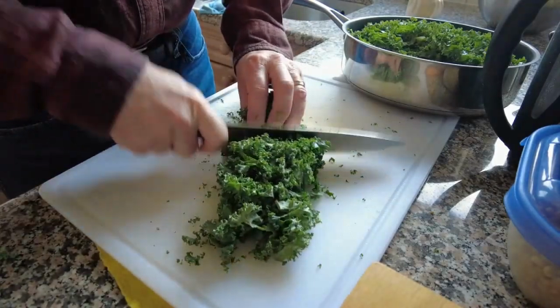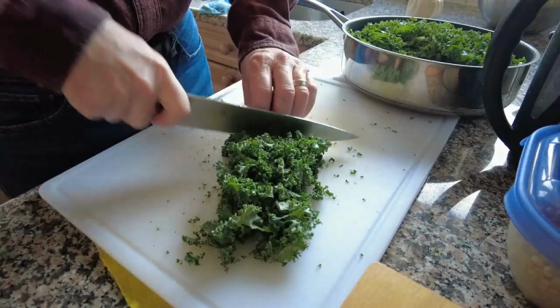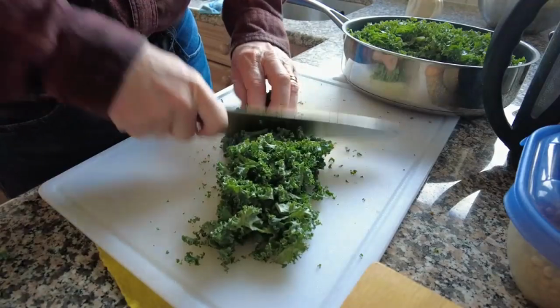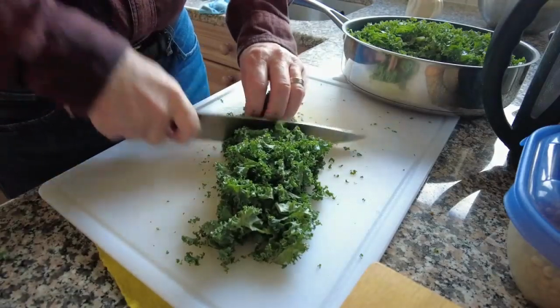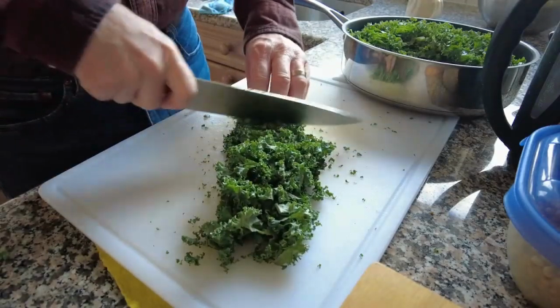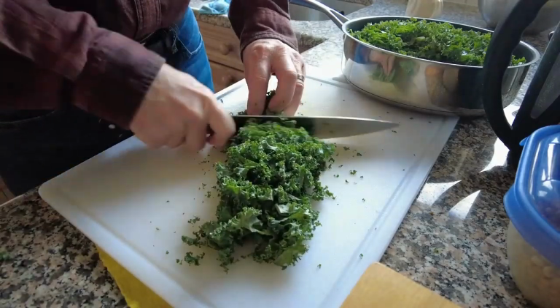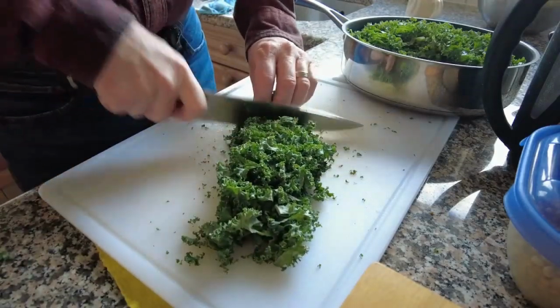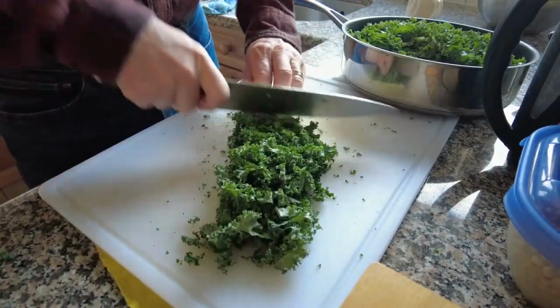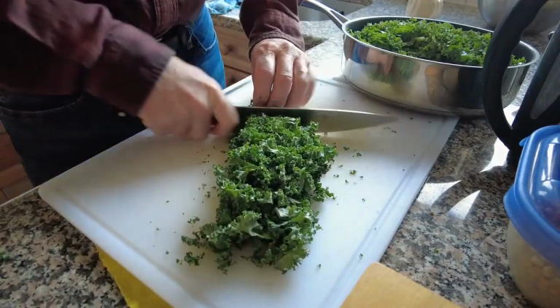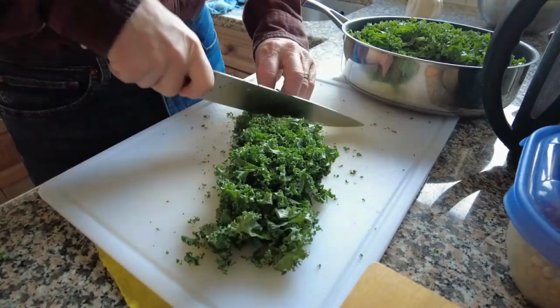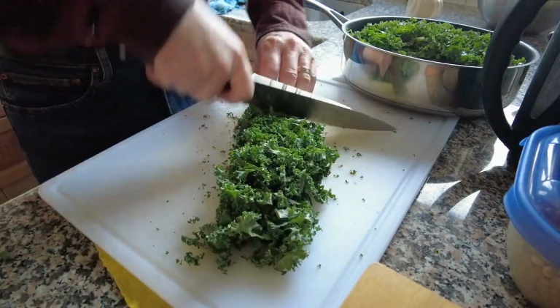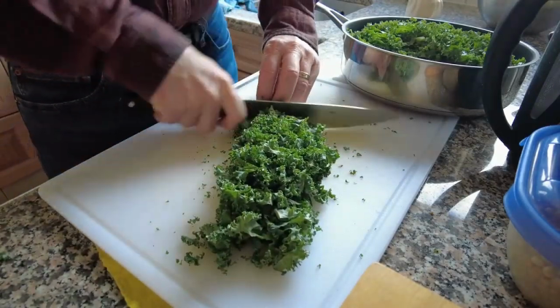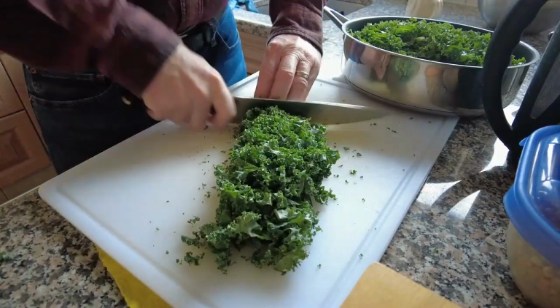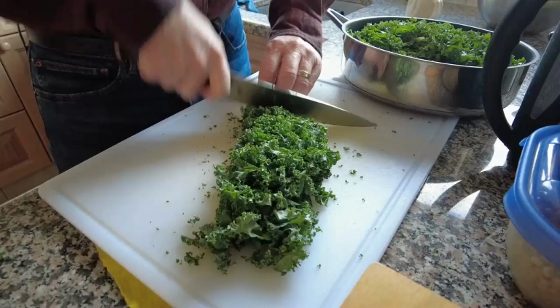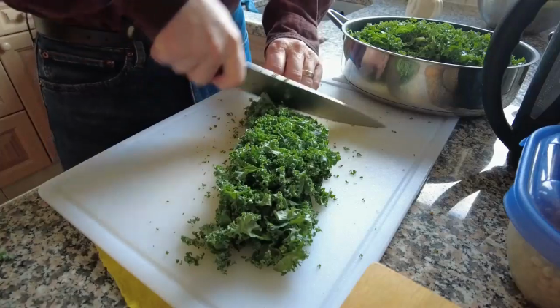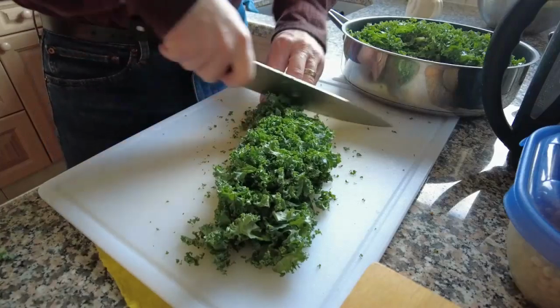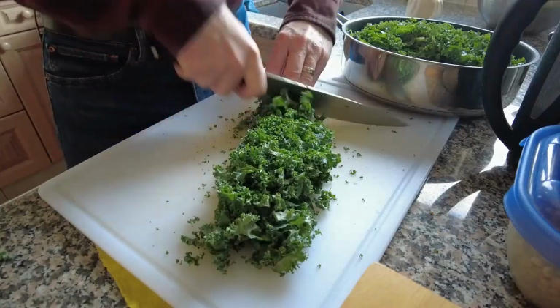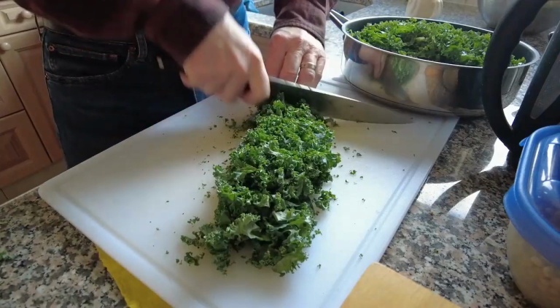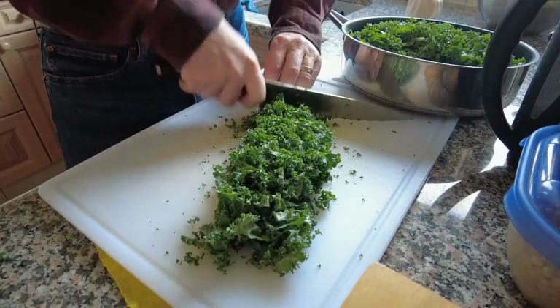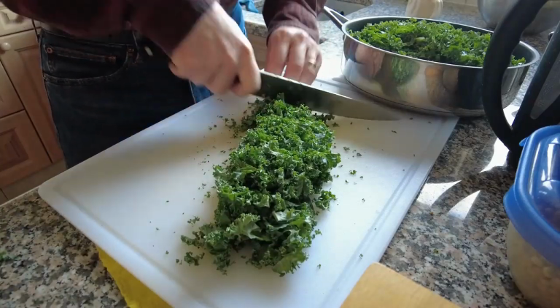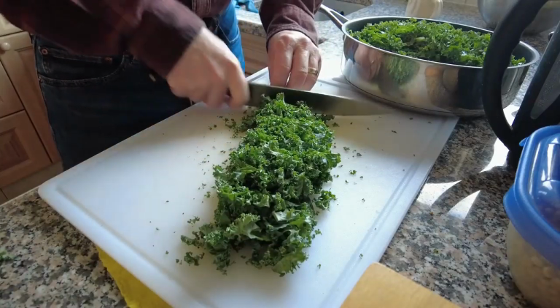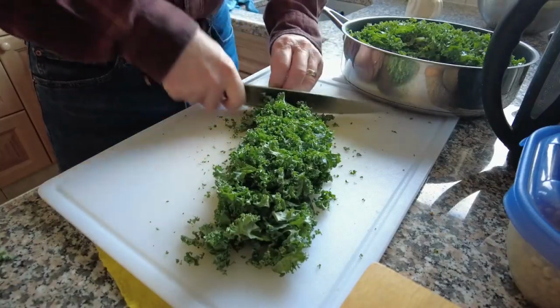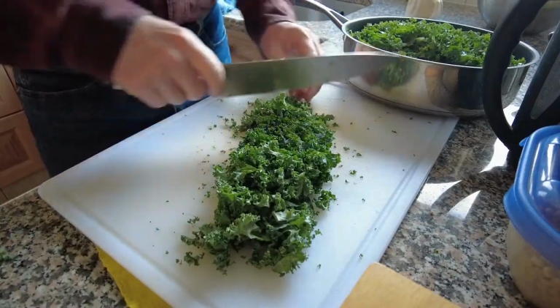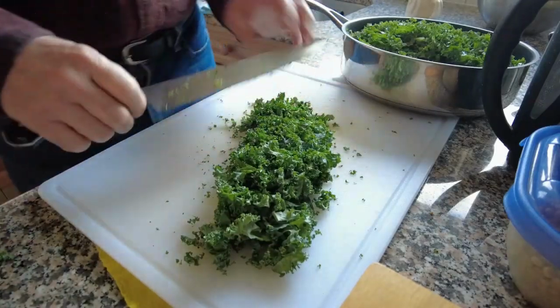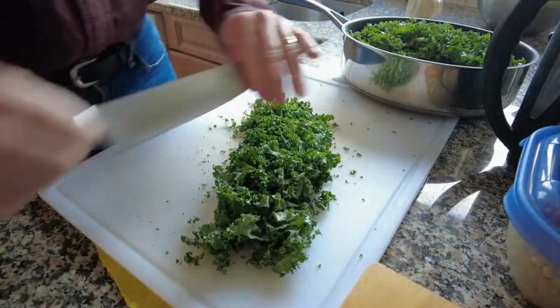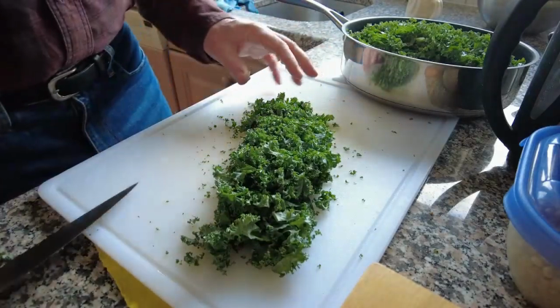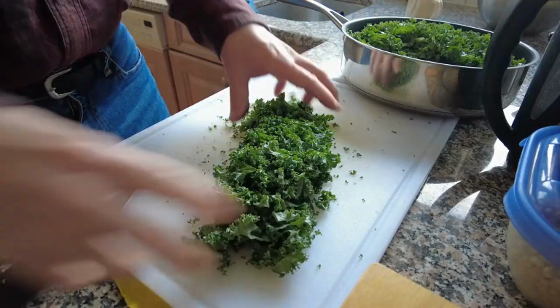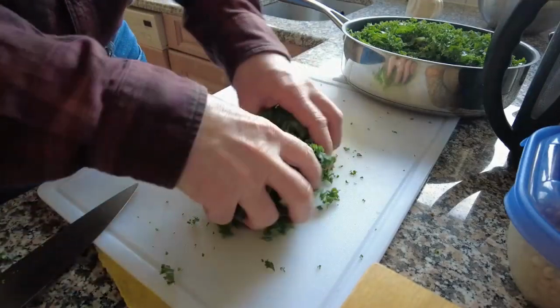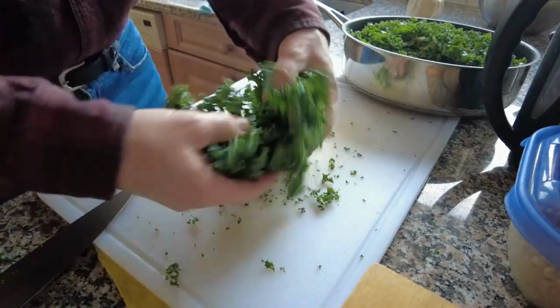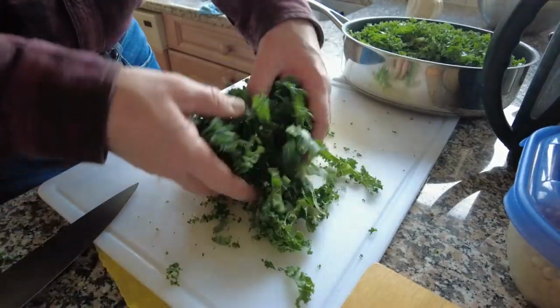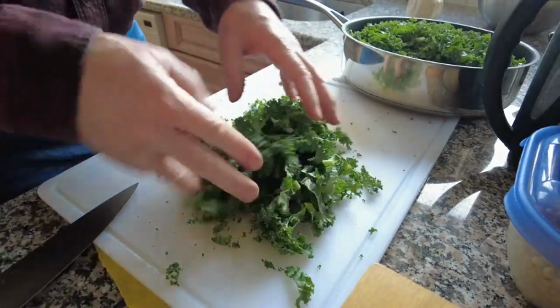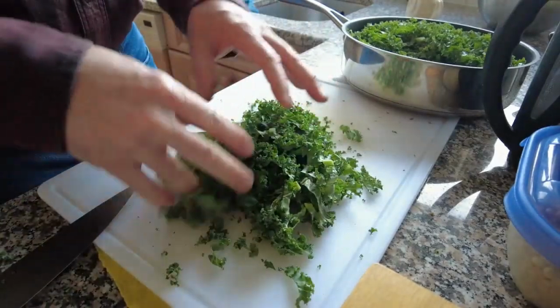The first thing I'm going to do is cut it all up into small pieces, after it's been washed and dried. I put it into a large pan. As you can see there it's very finely cut.